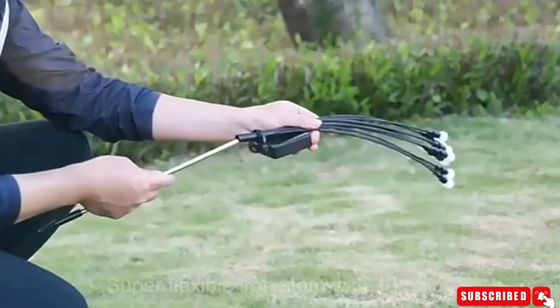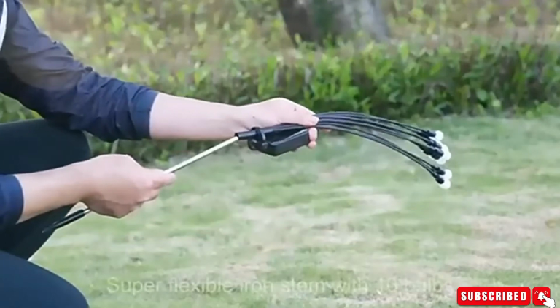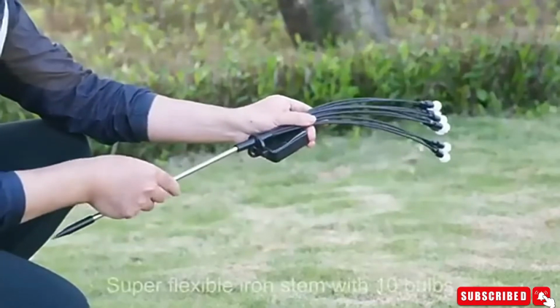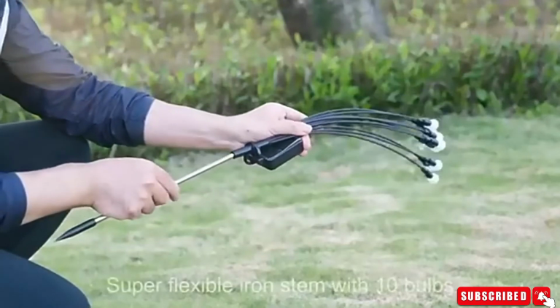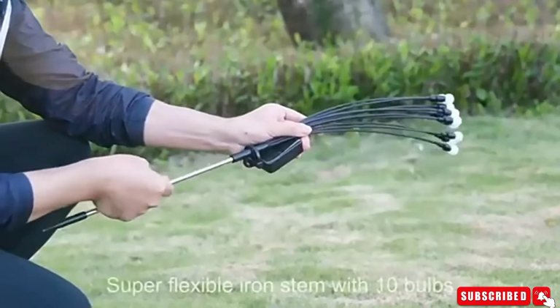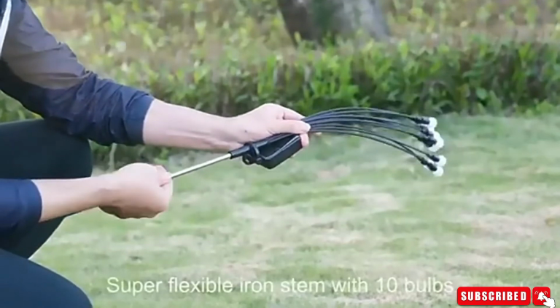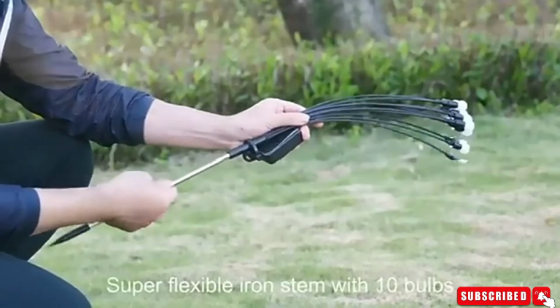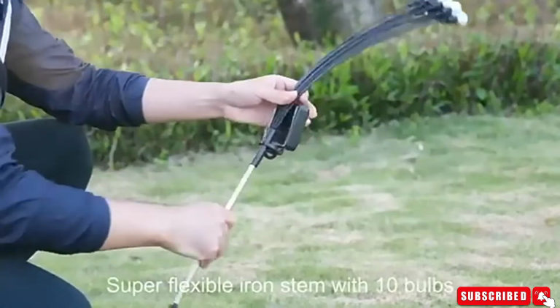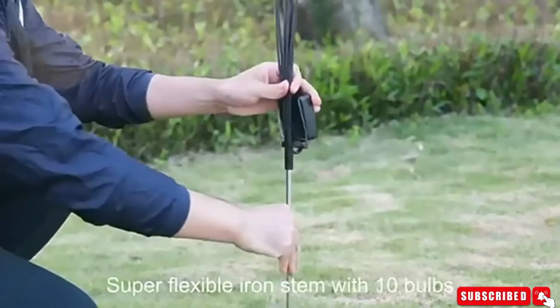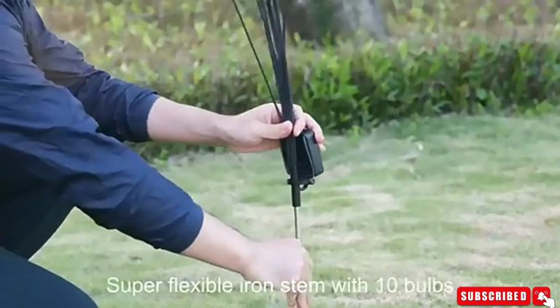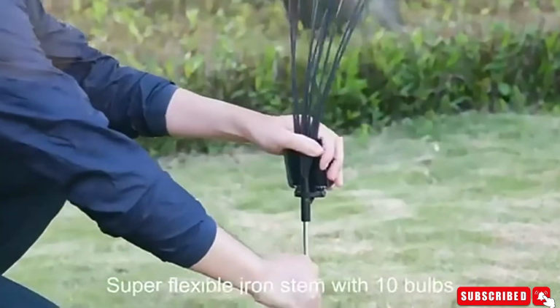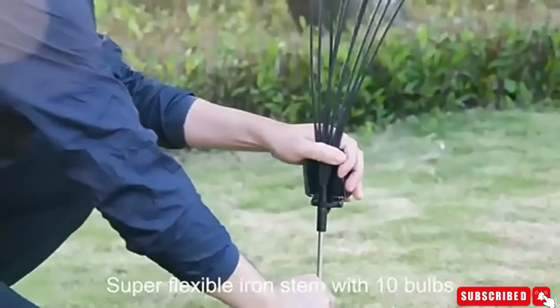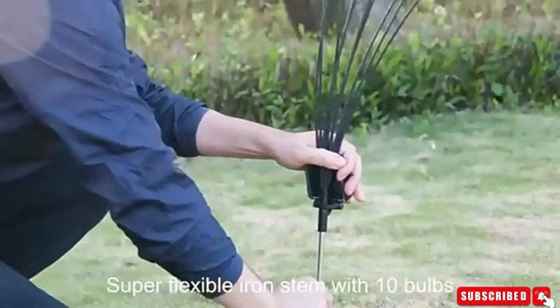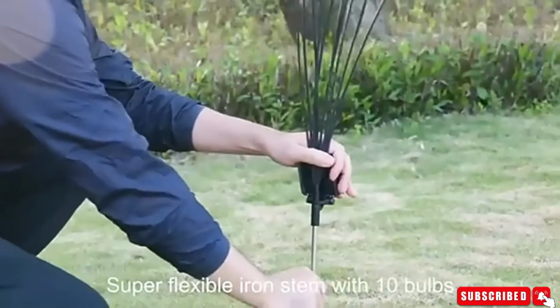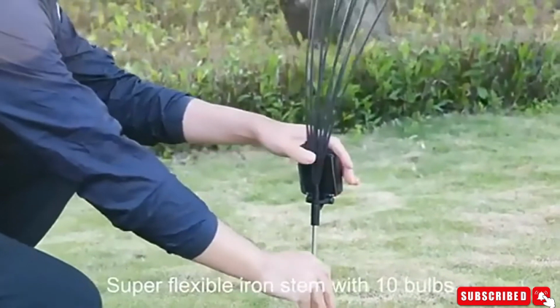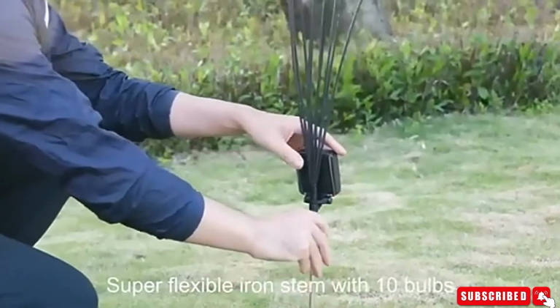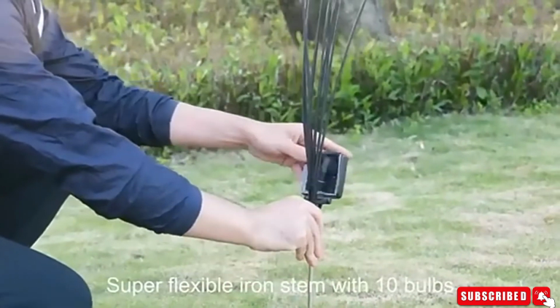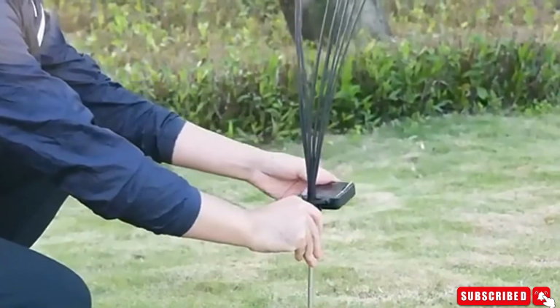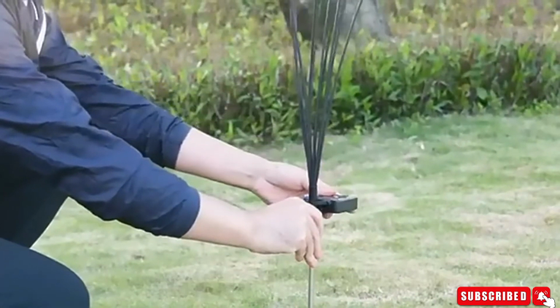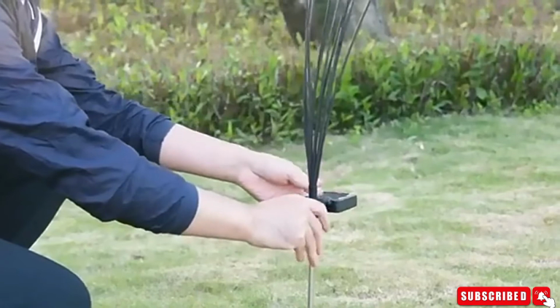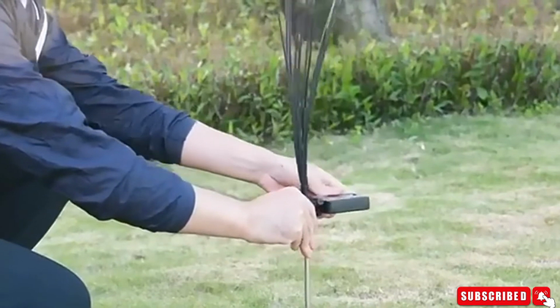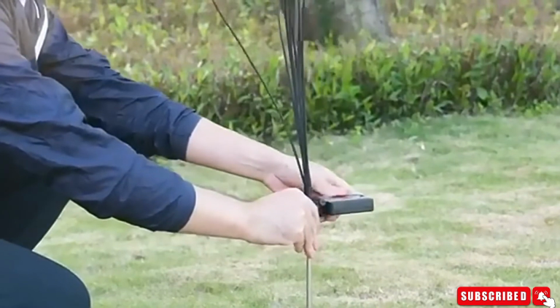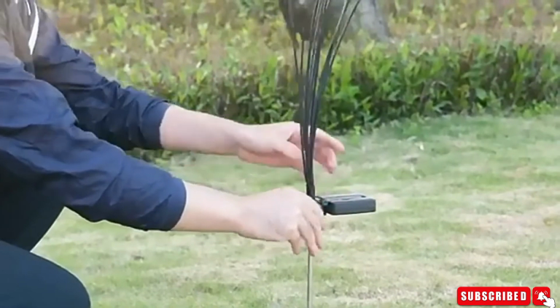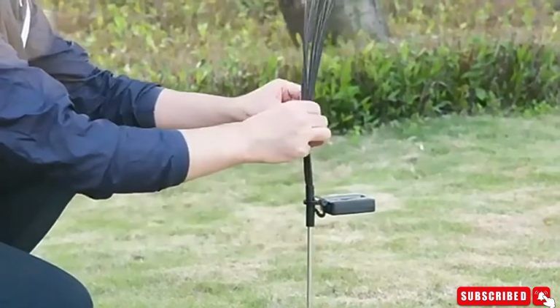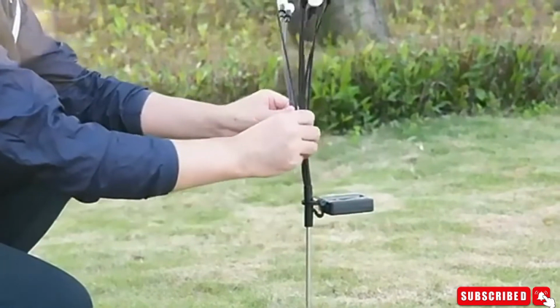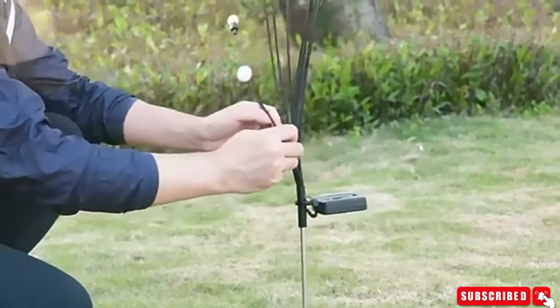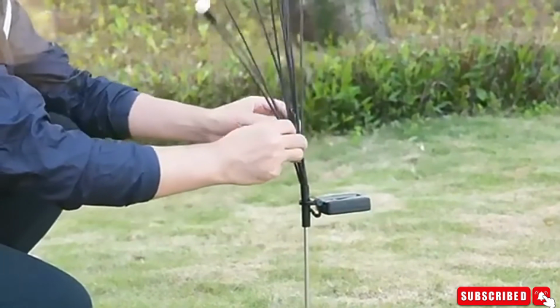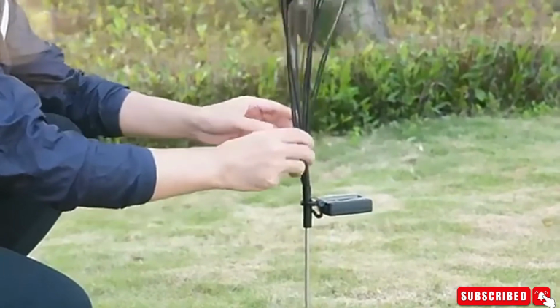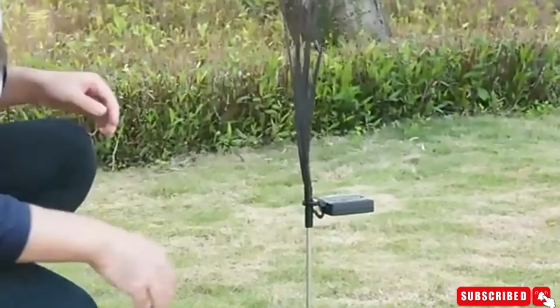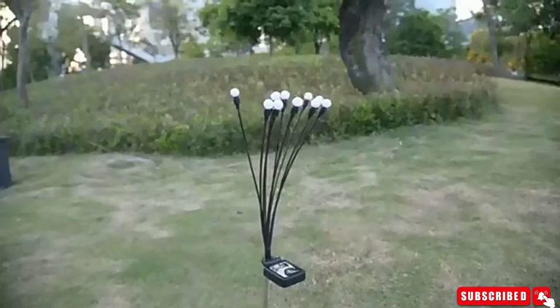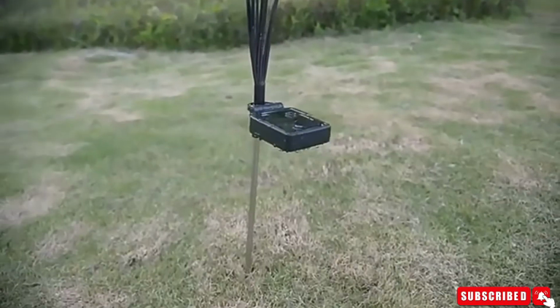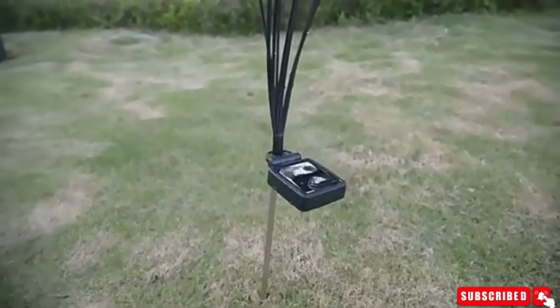These are the most unique solar decorative lights on the market. The solar star swing lights are supported by very soft and flexible wires, so when the wind blows the lights will swing — you'll be happy to see how beautiful they are.